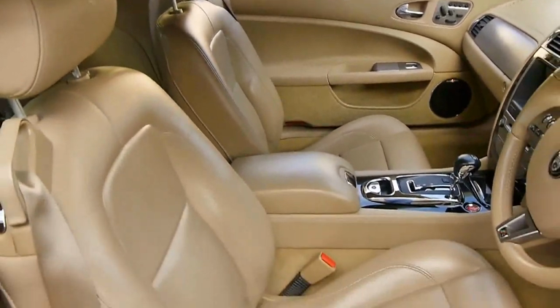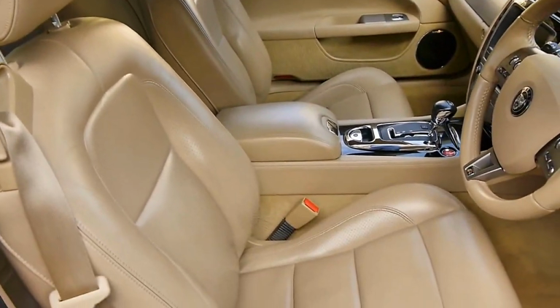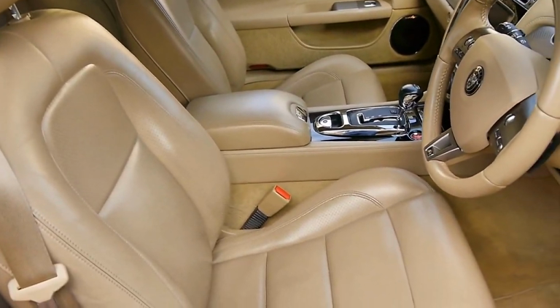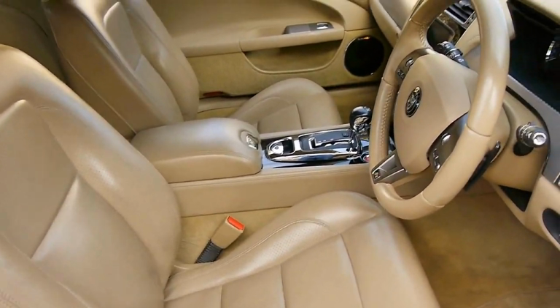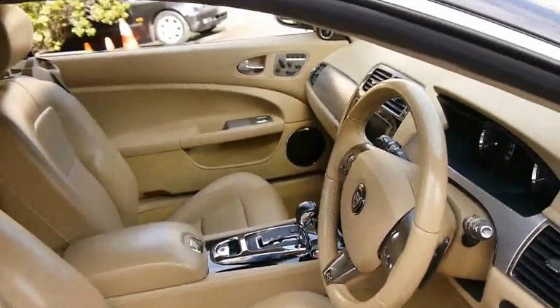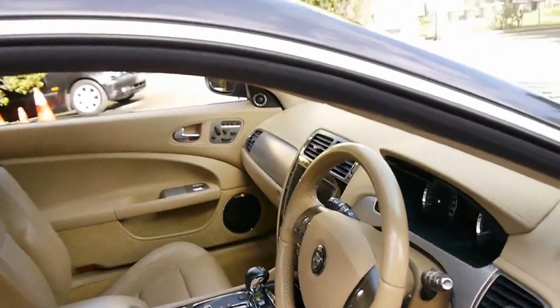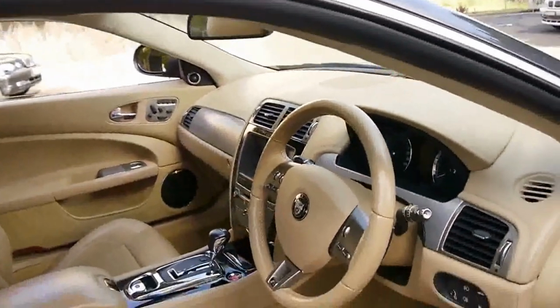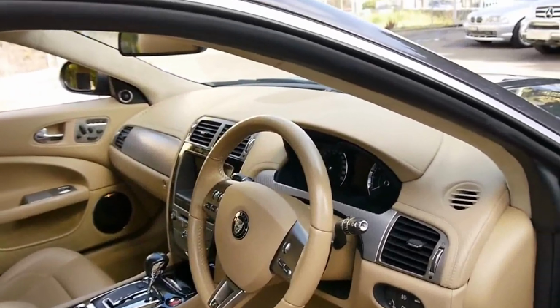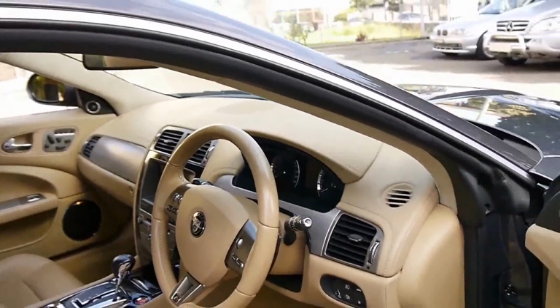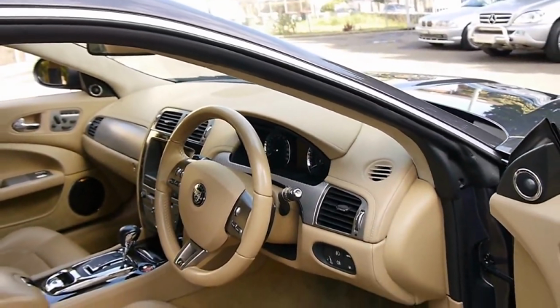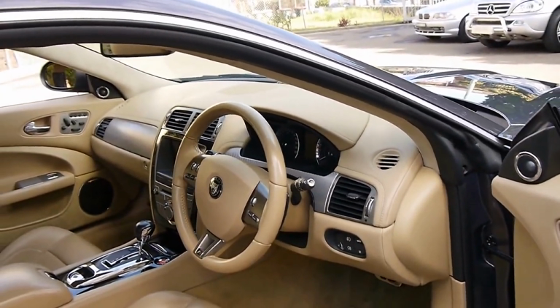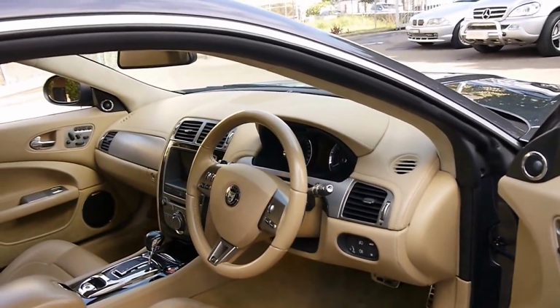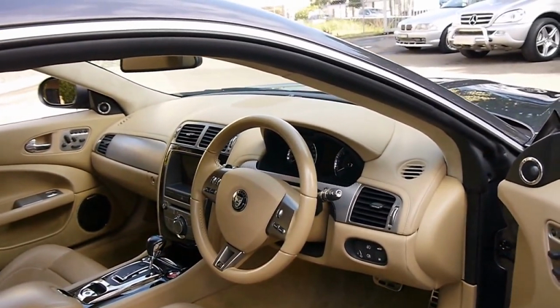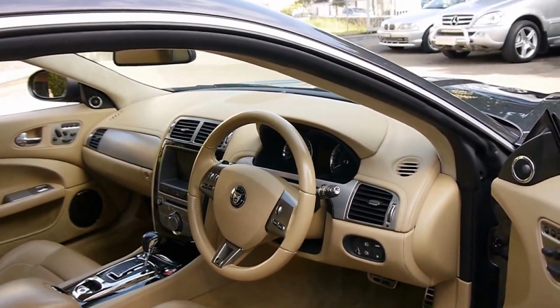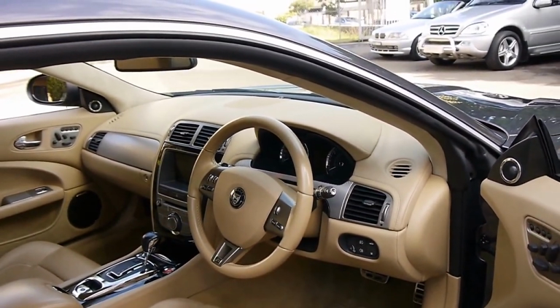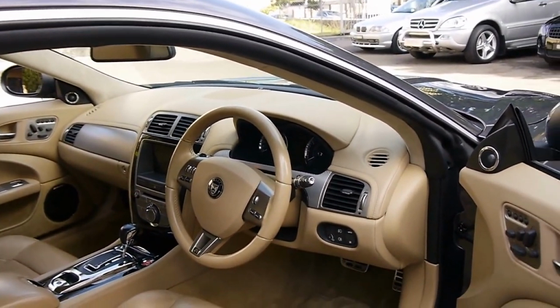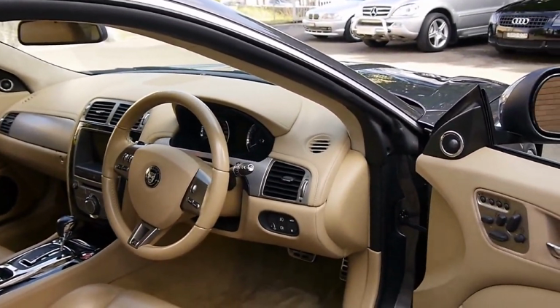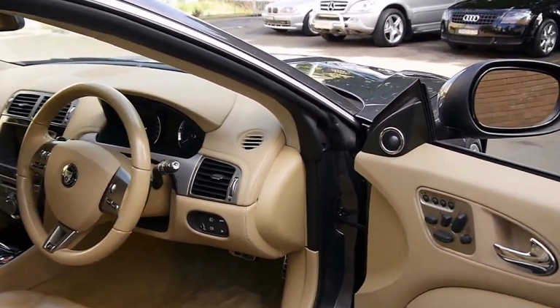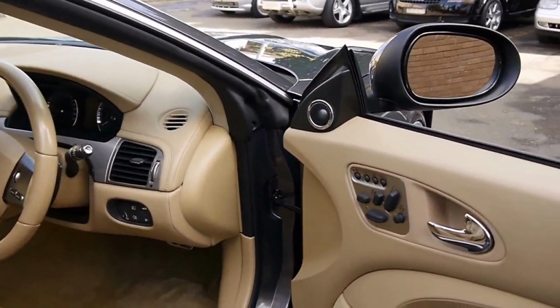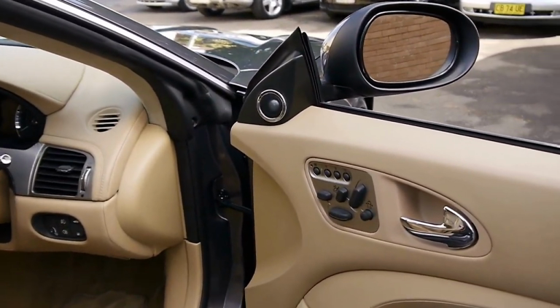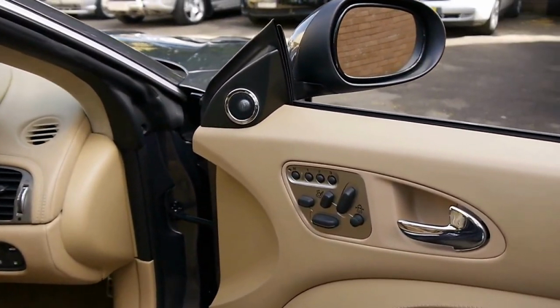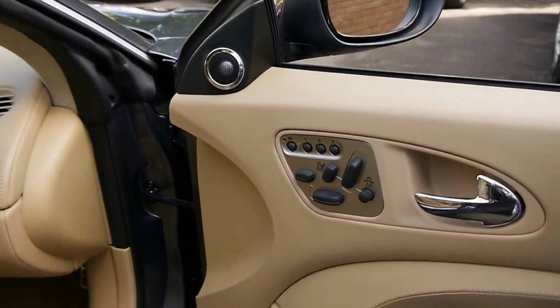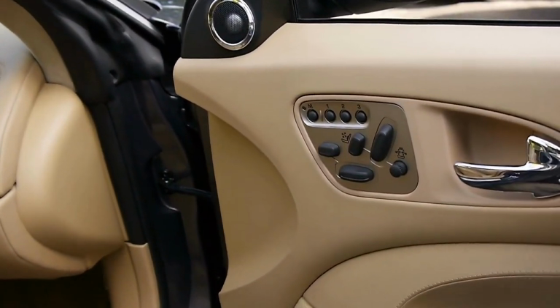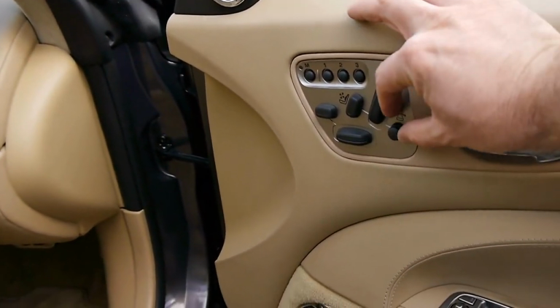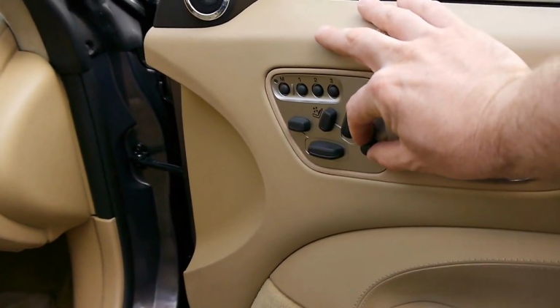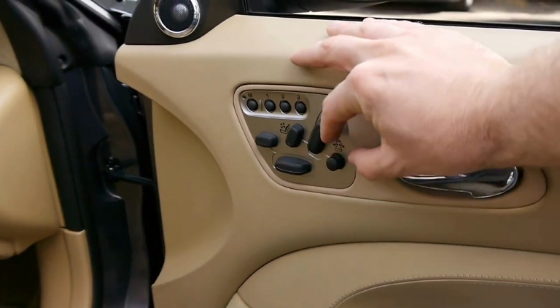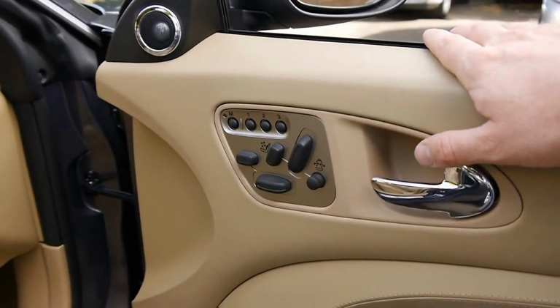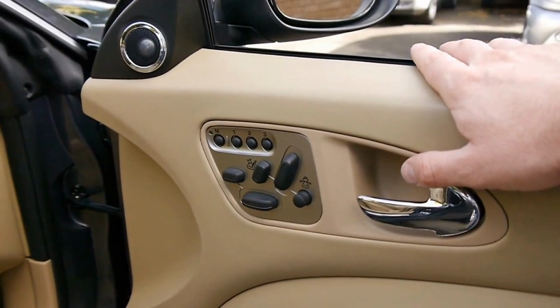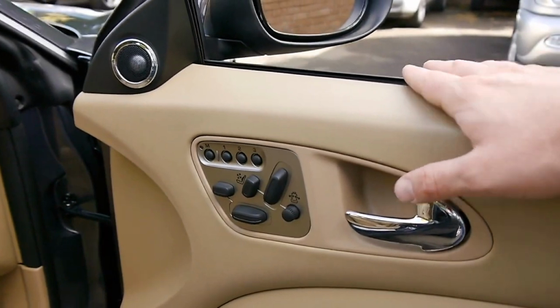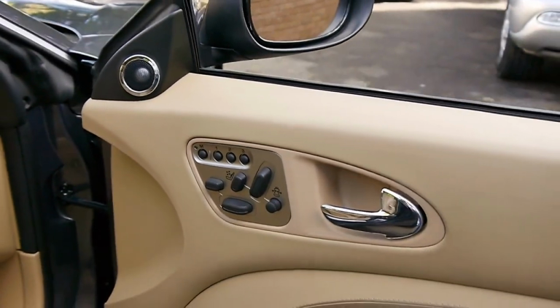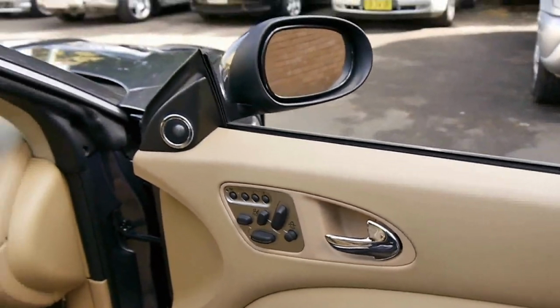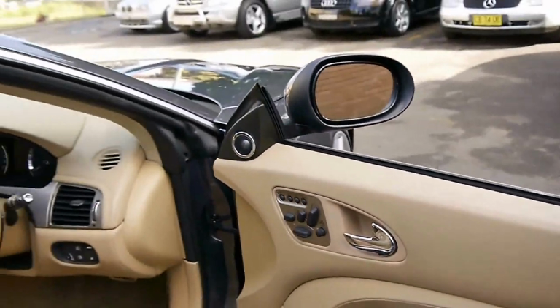The leather is in incredible condition, as you would expect with such low kilometres. This car's done about 35,000 kilometres from new. It's got memory electric seats. The R has a few extra dials and things for seat adjustment, because it's the sports model.